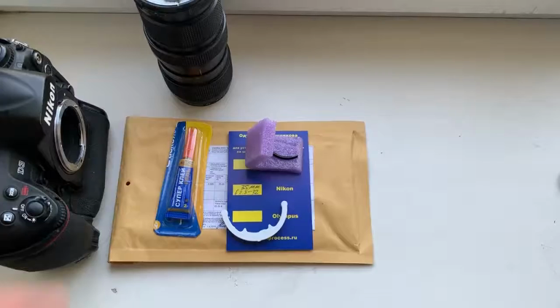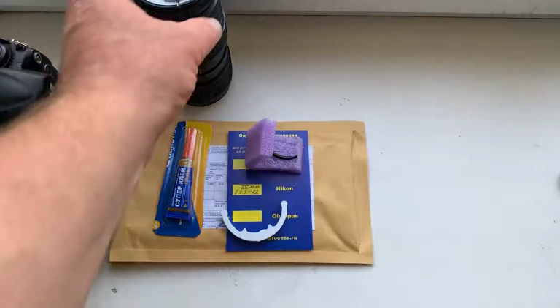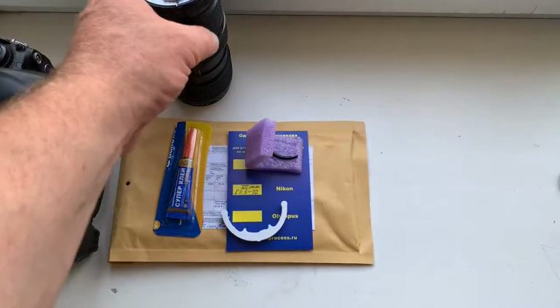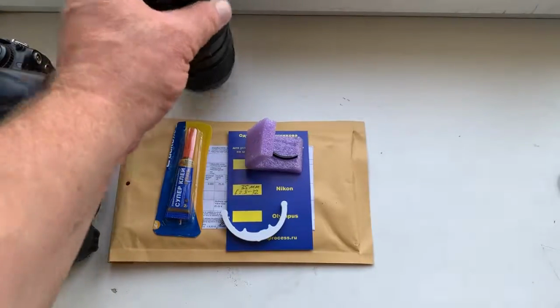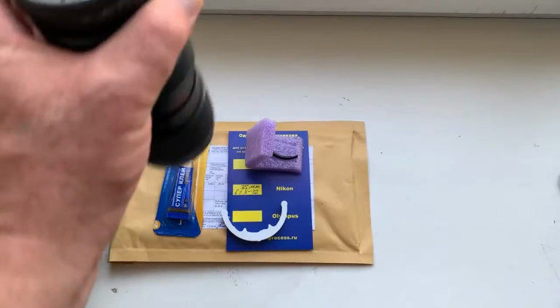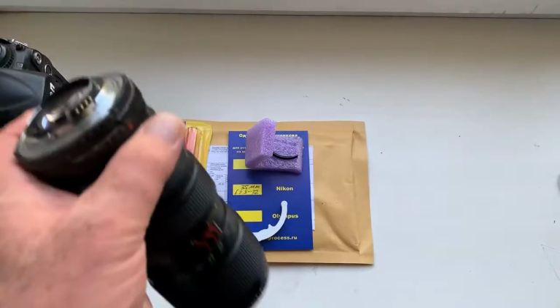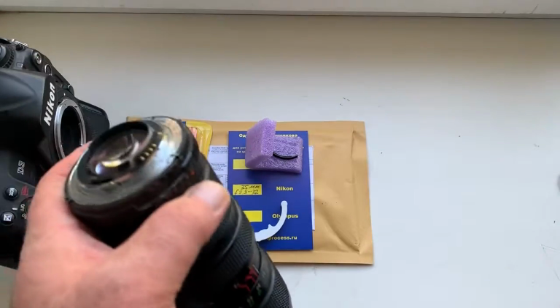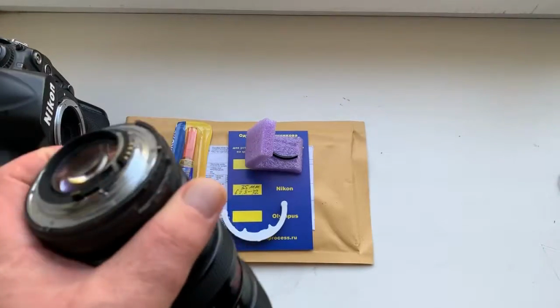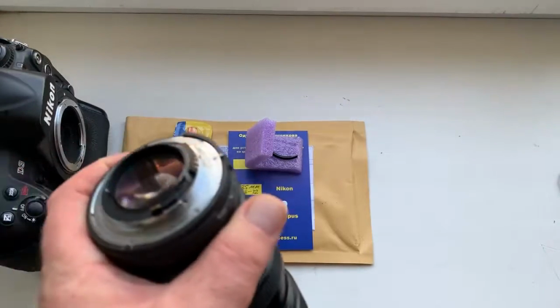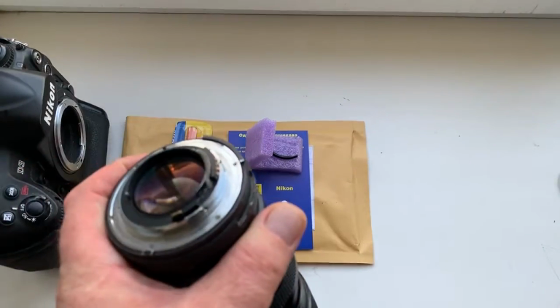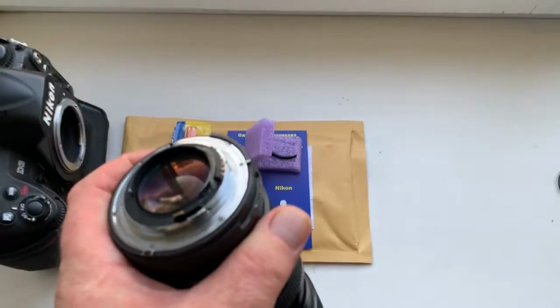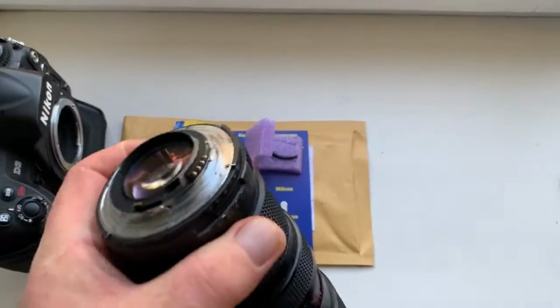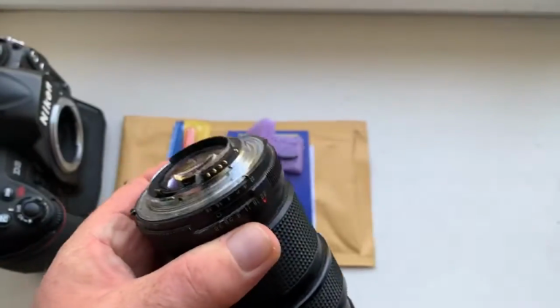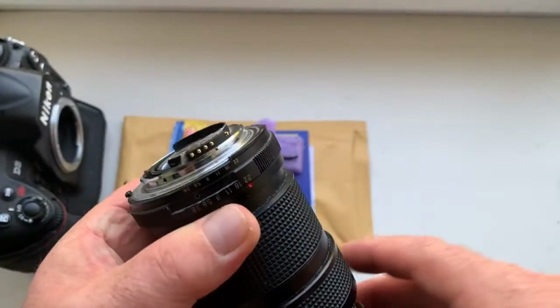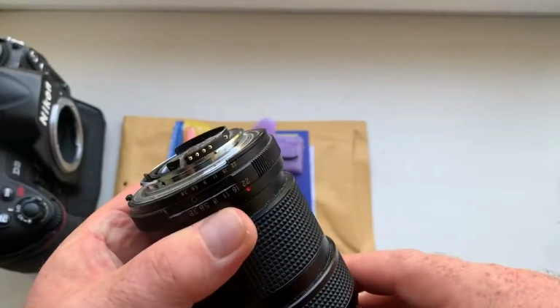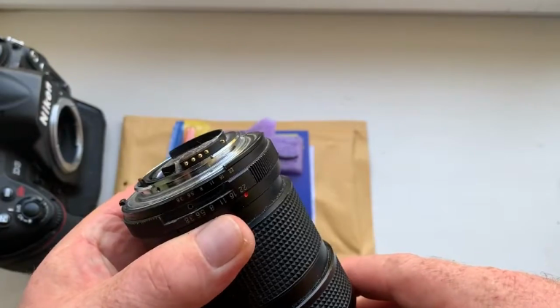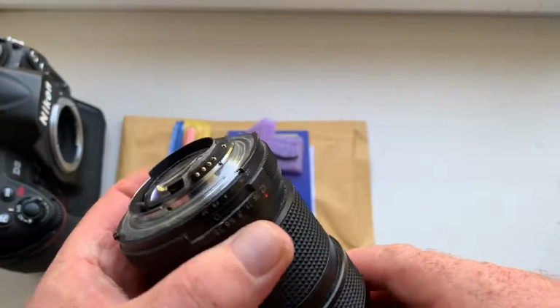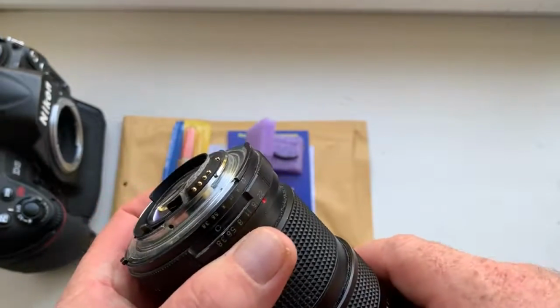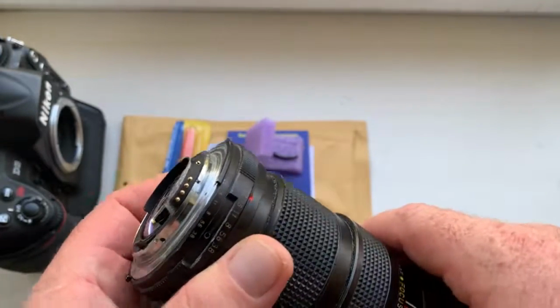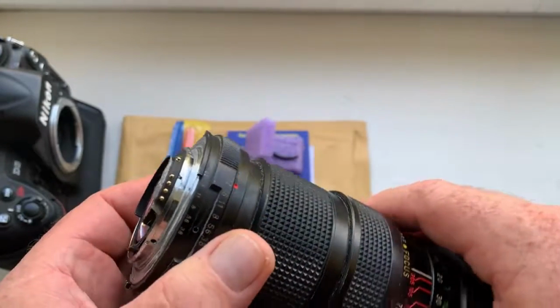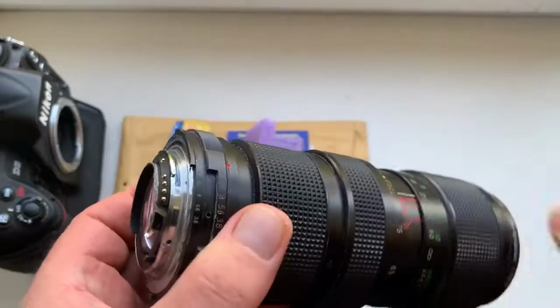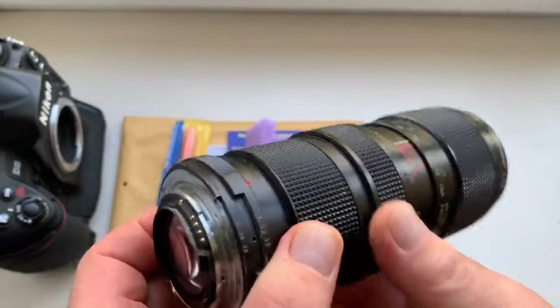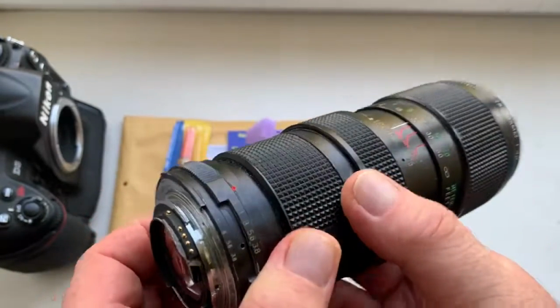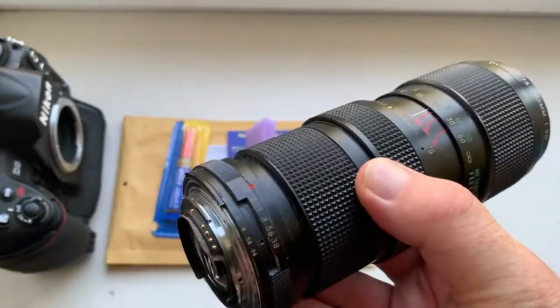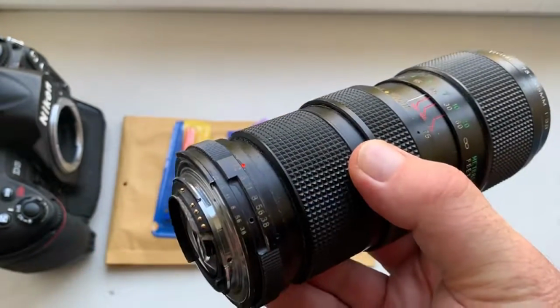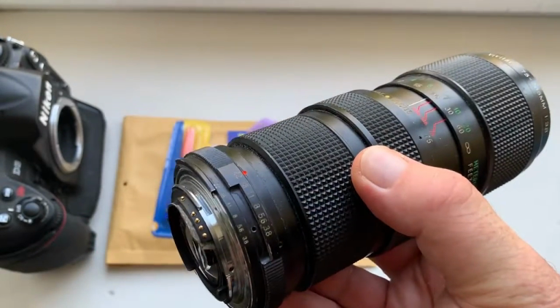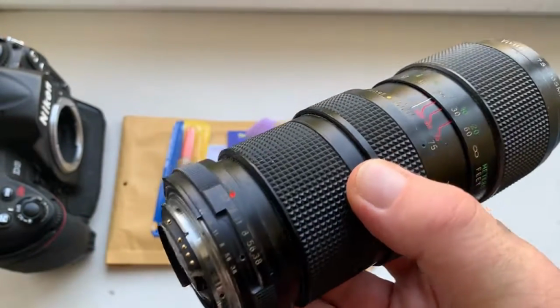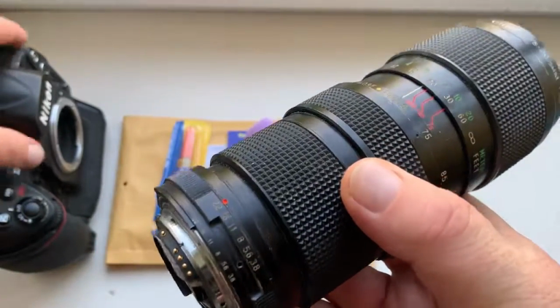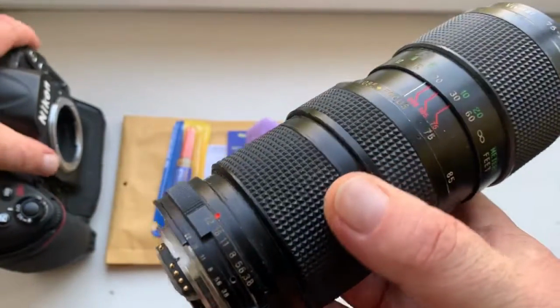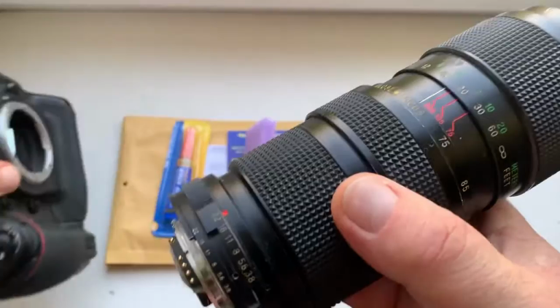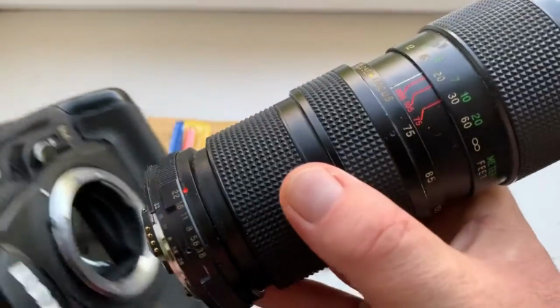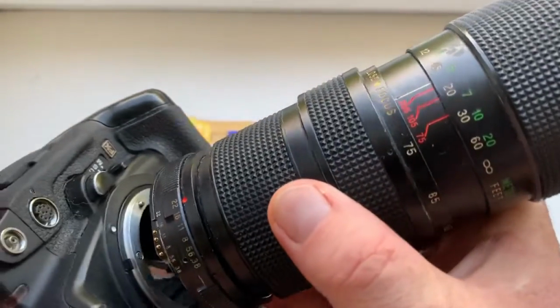Hello Ryan, this video is about your new chip. Look, this is your chip on my testing lens. Now I check it in my camera.